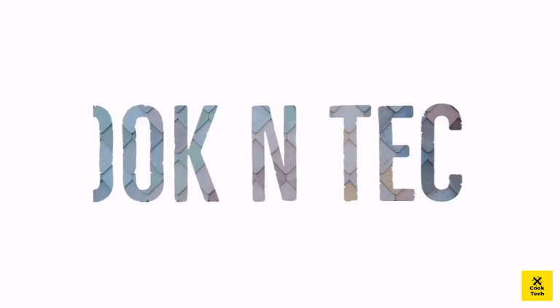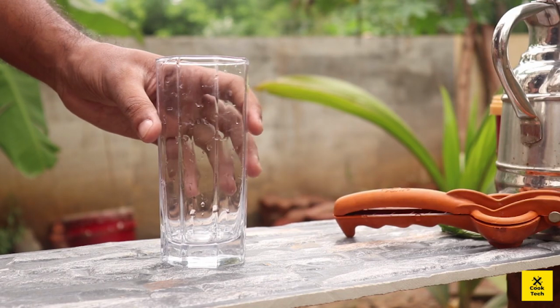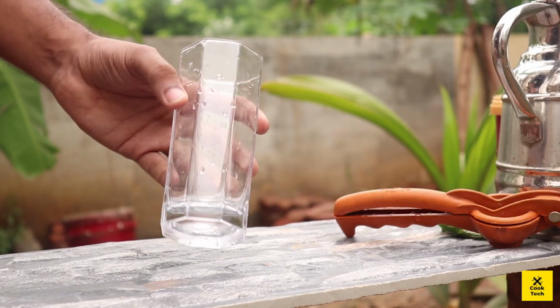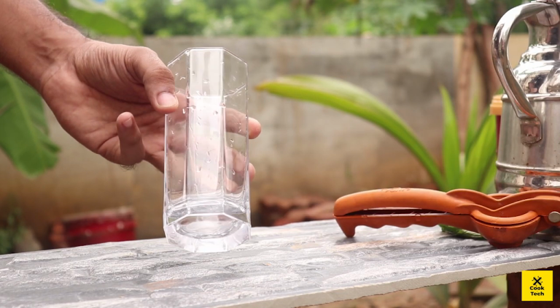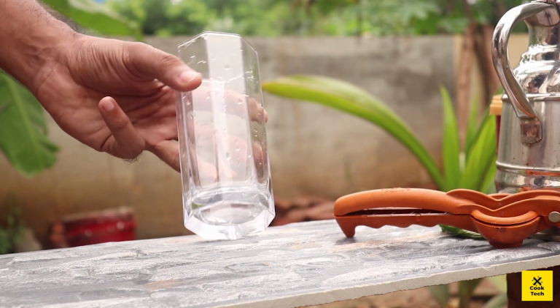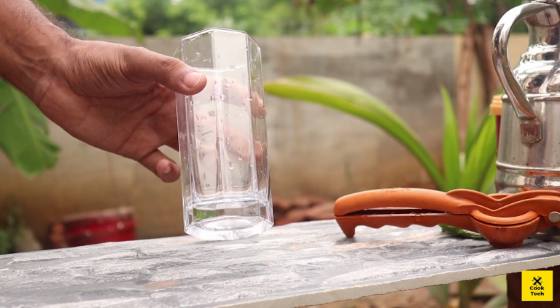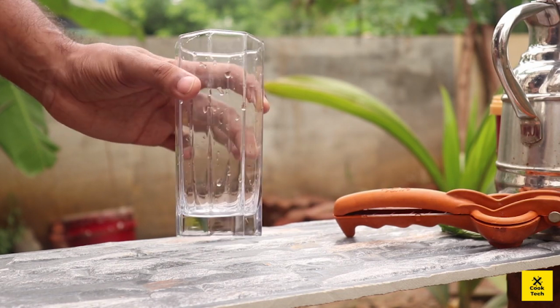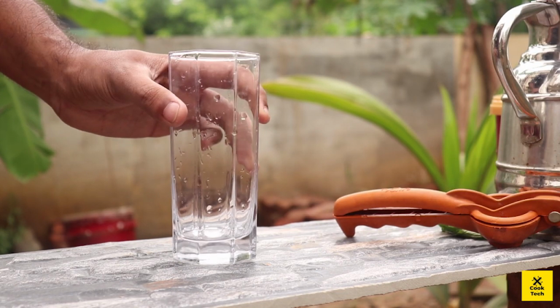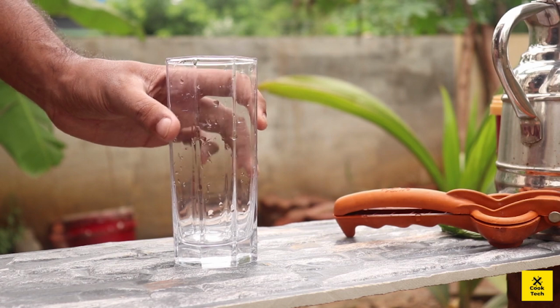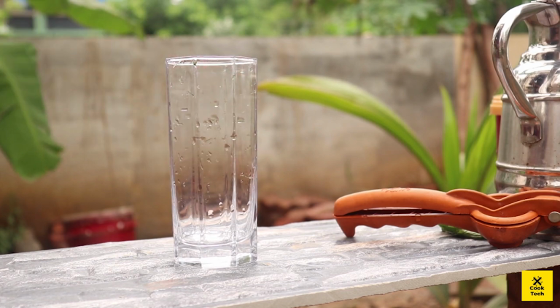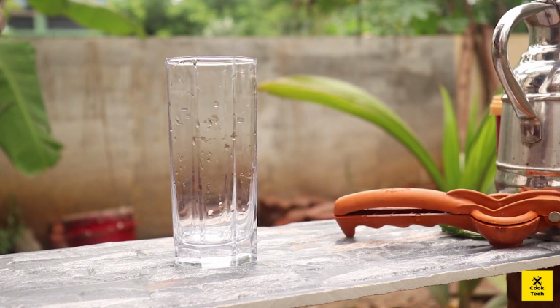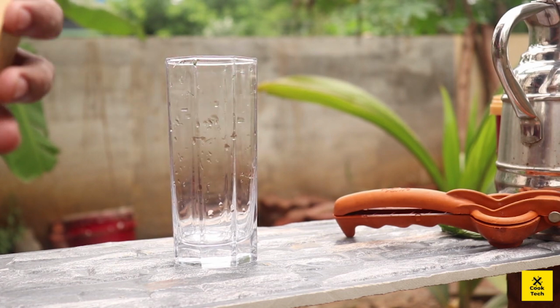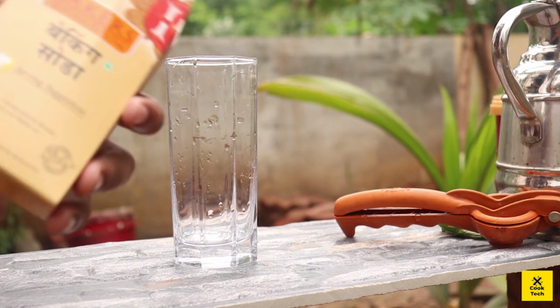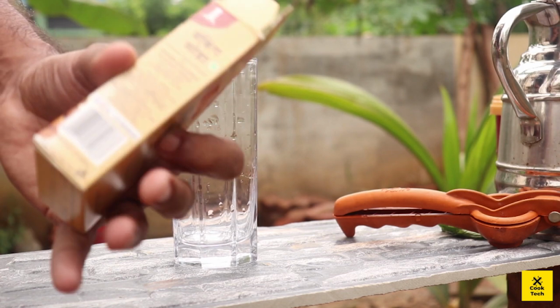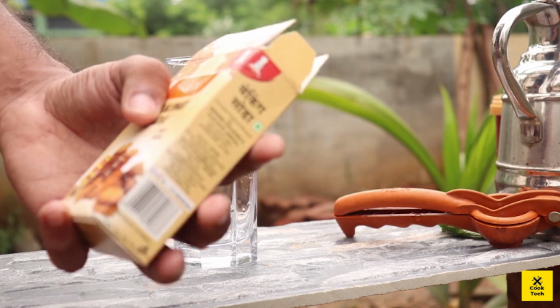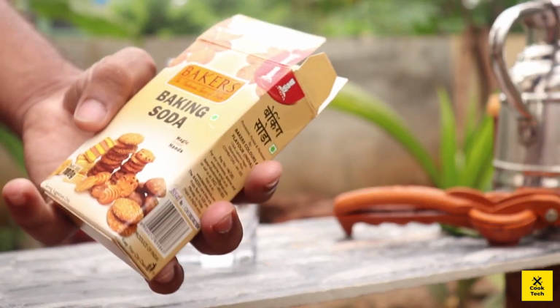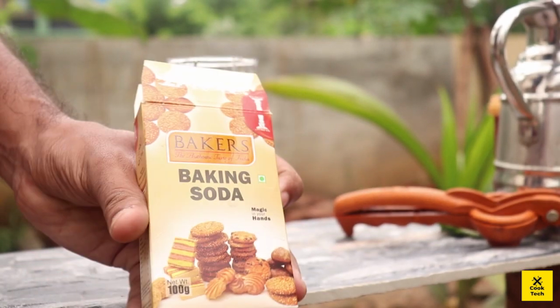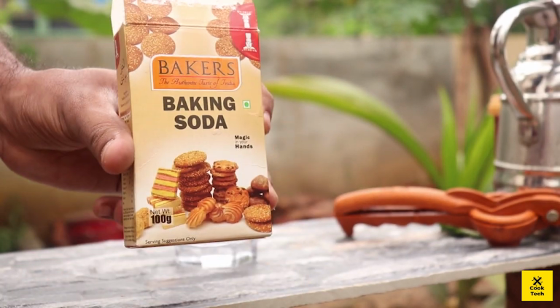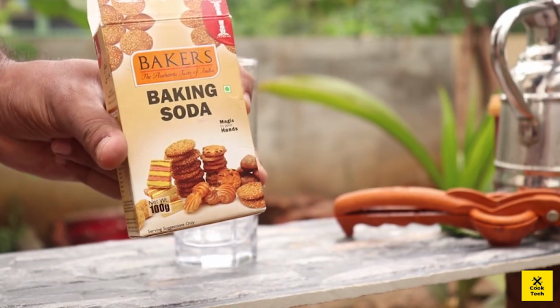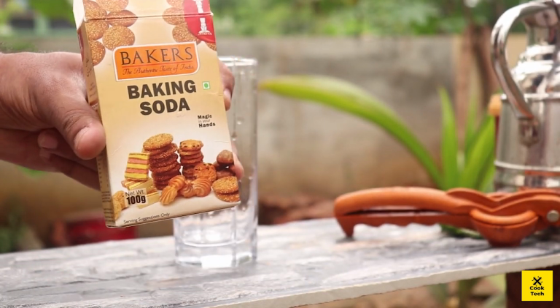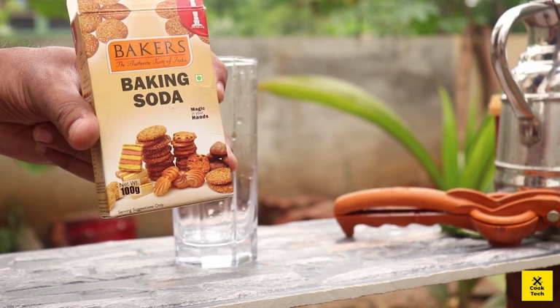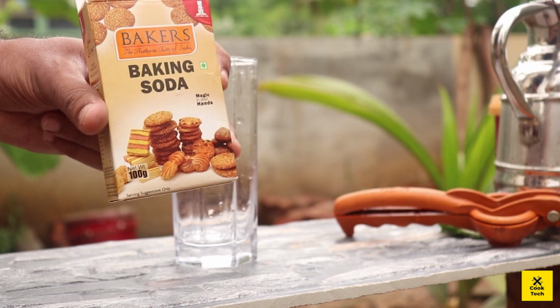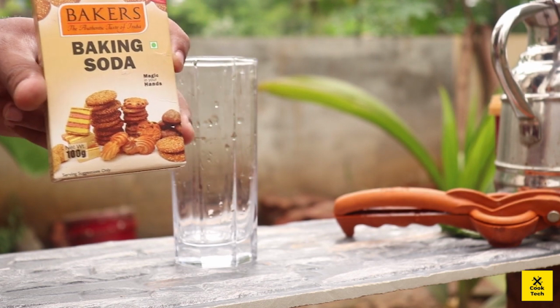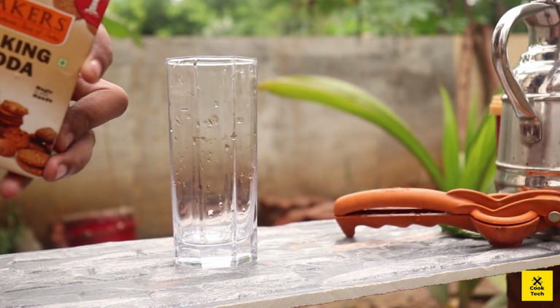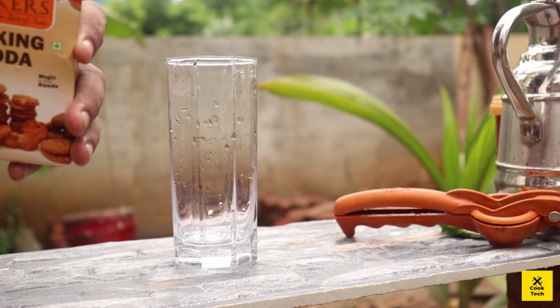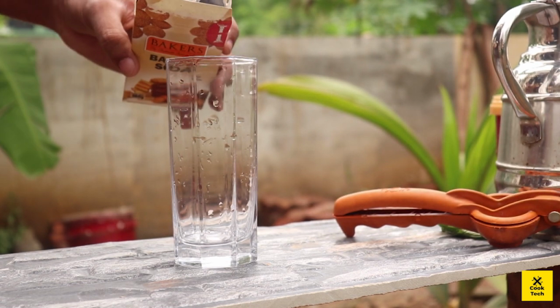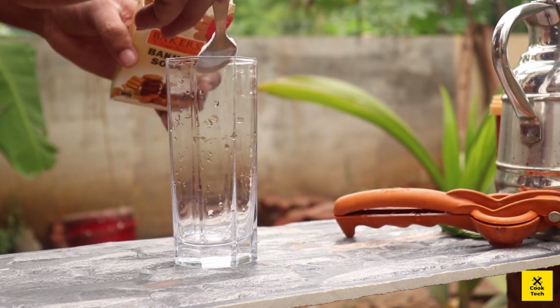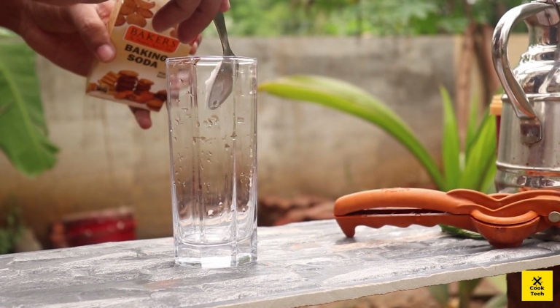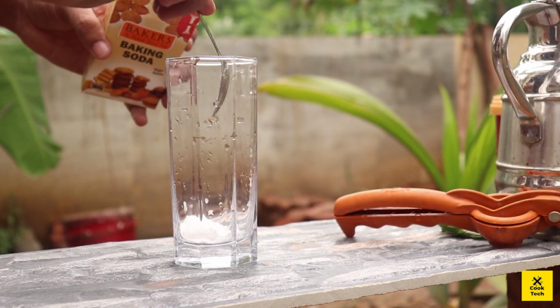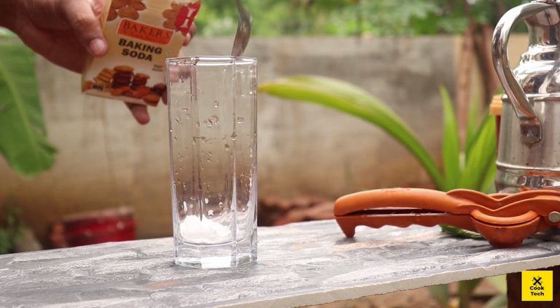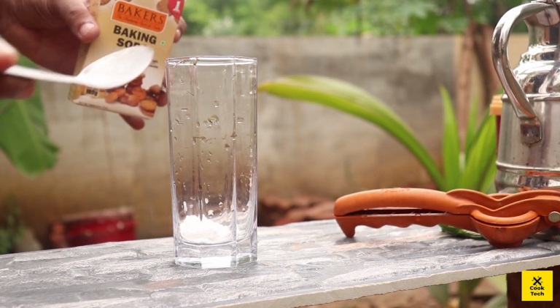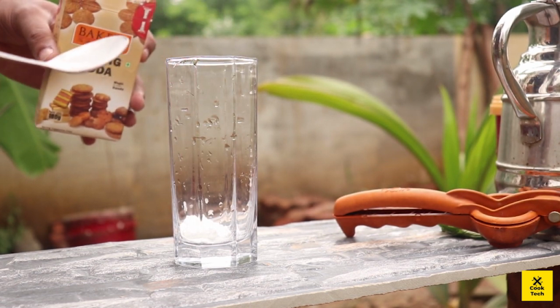Now we are going to take a glass of baking soda. We are going to take a spoon of baking soda.